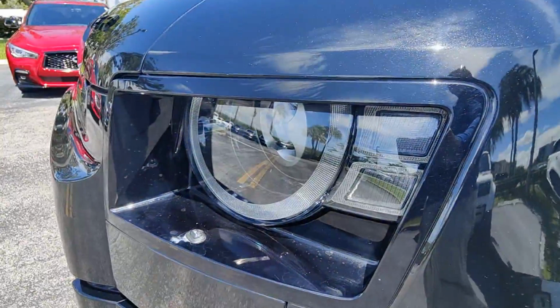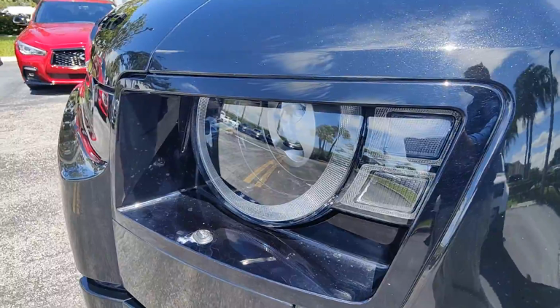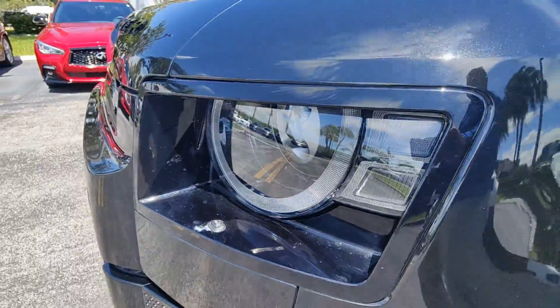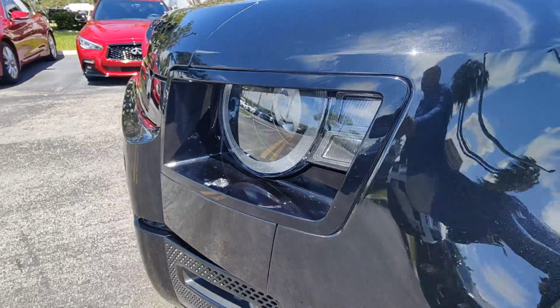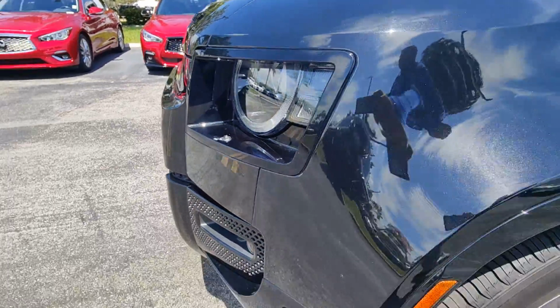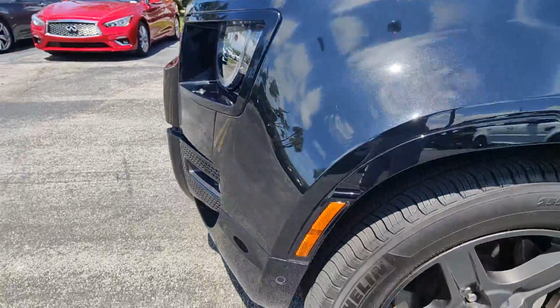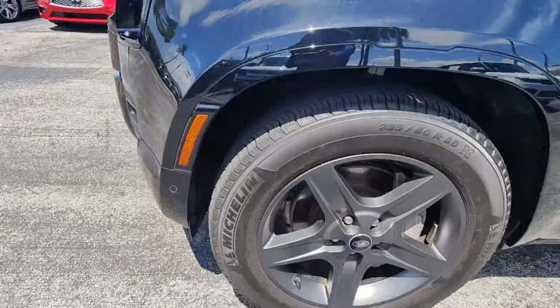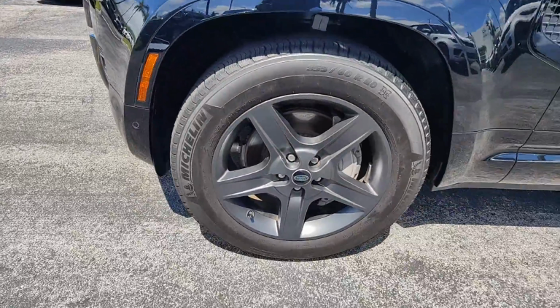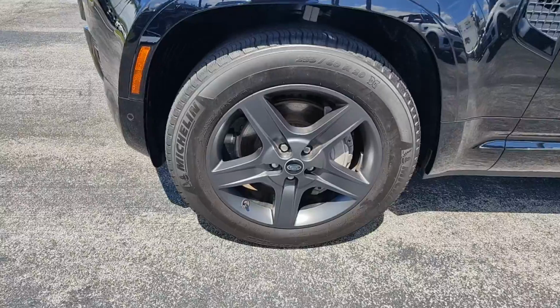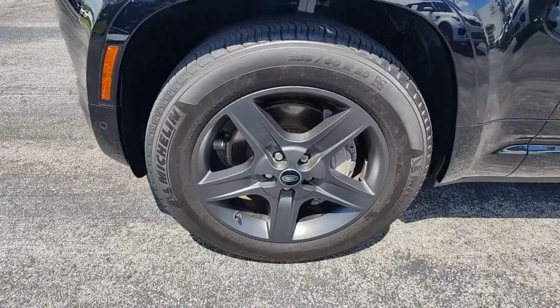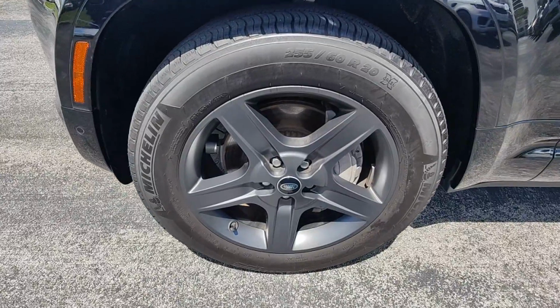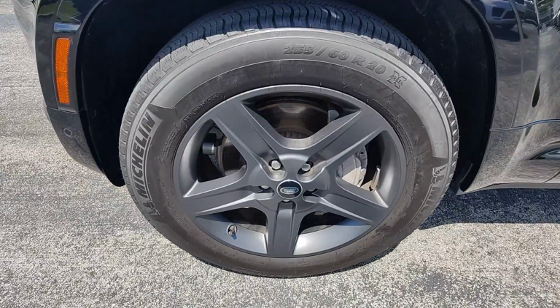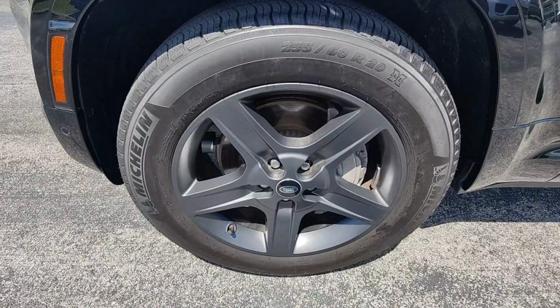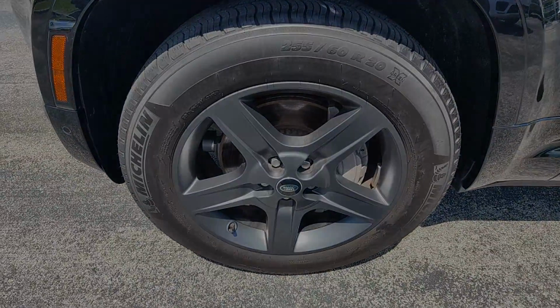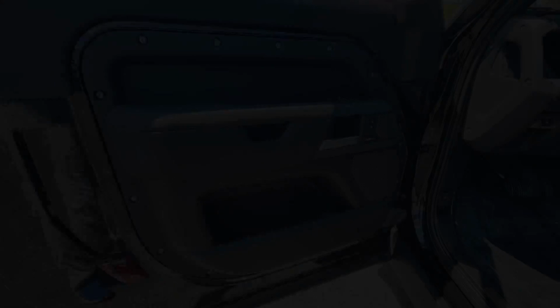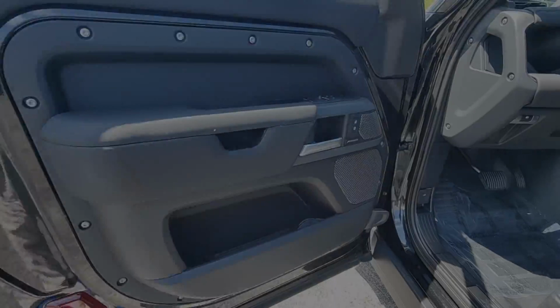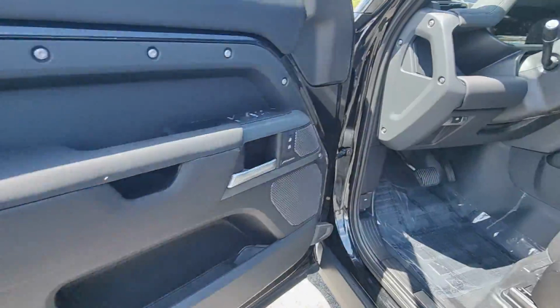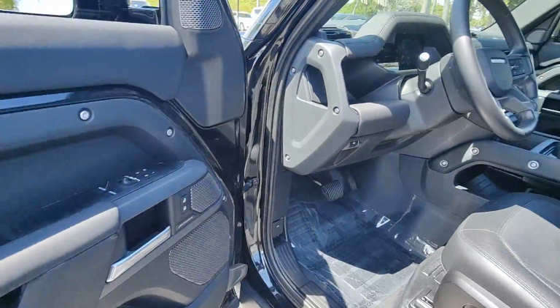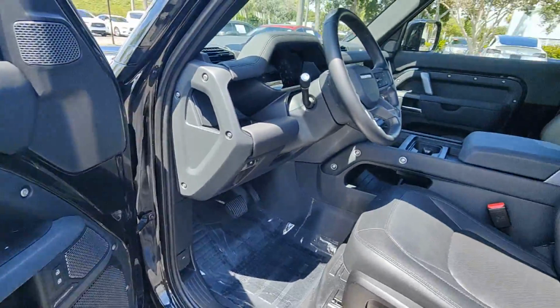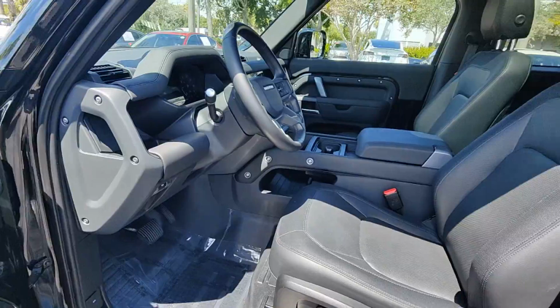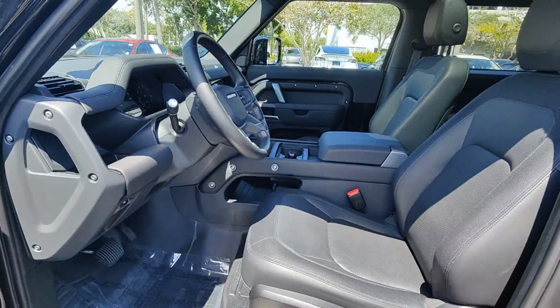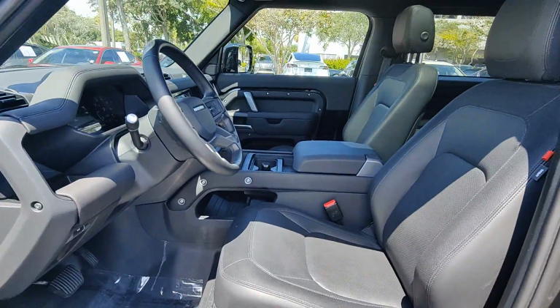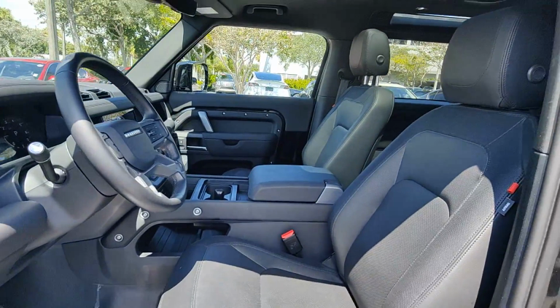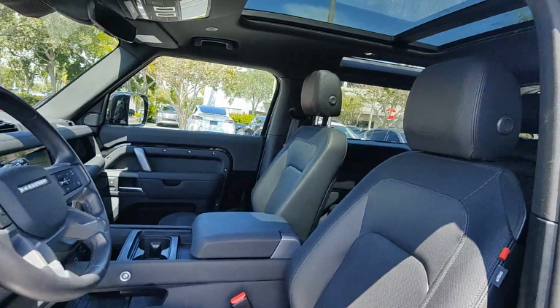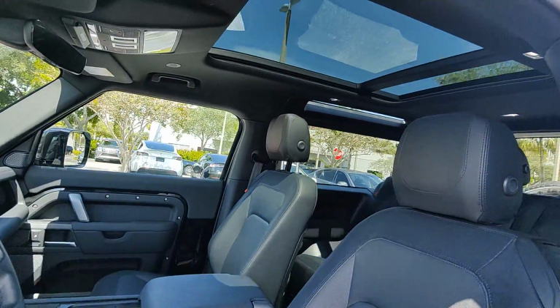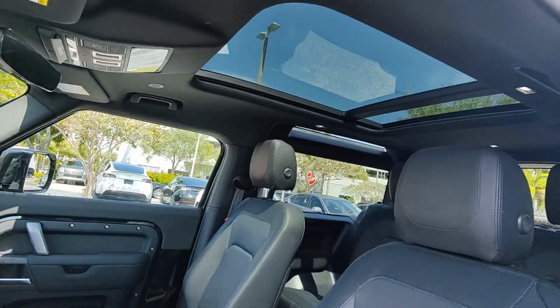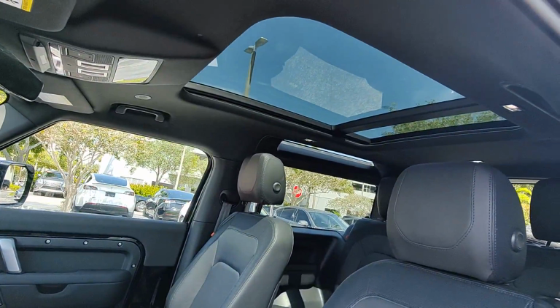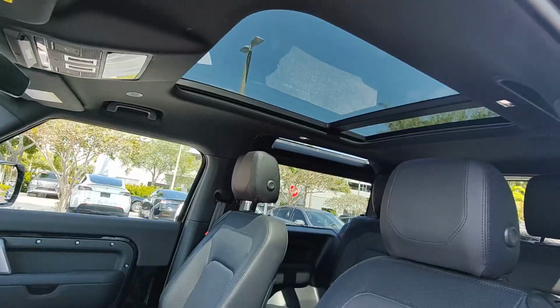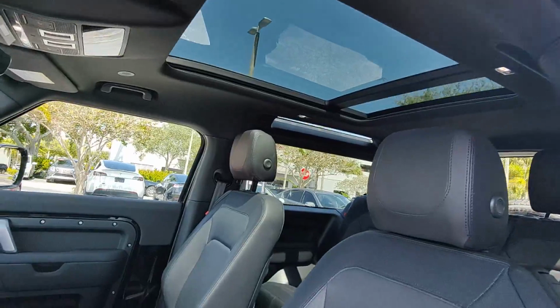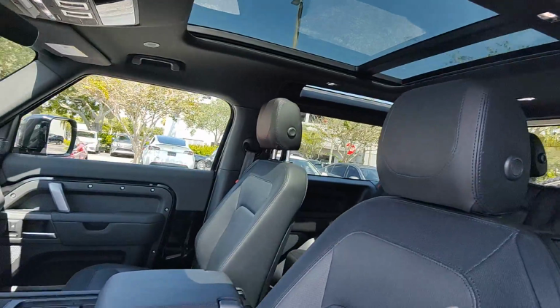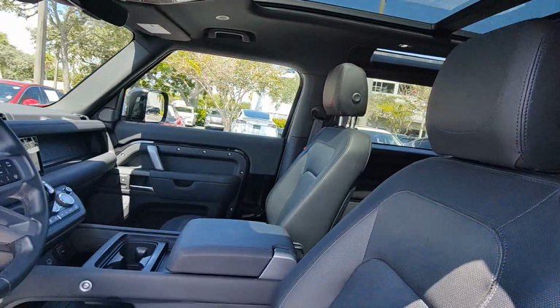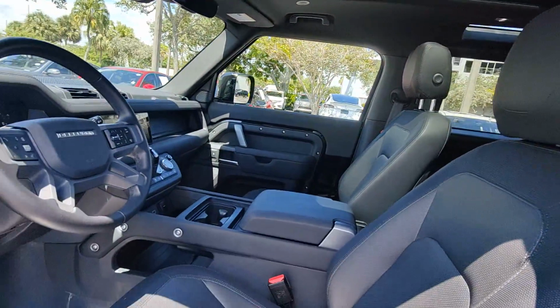Heated steering wheel, Apple CarPlay and/or Android Auto, navigation system, sun/moonroof, keyless entry, lane-keeping assist, power passenger seat, cooled front seats, and satellite radio.